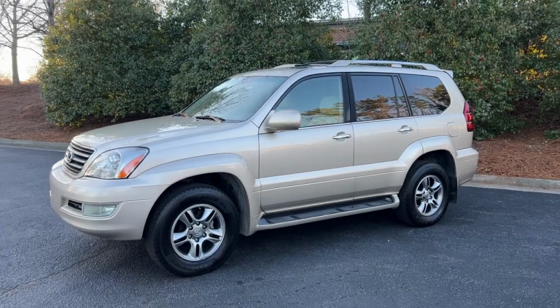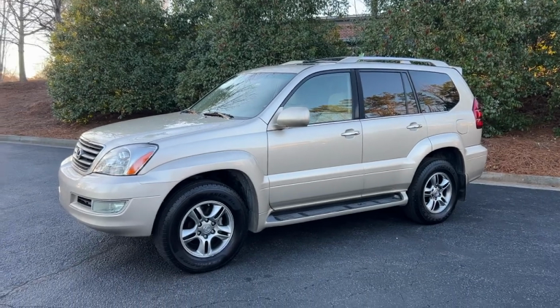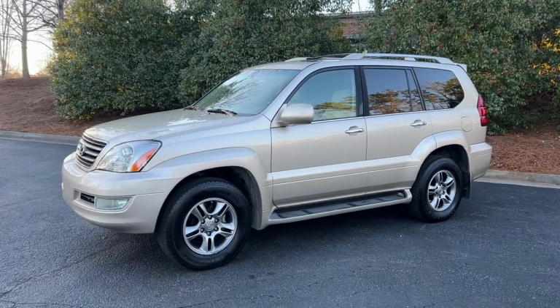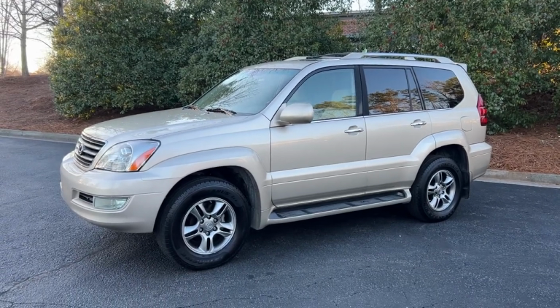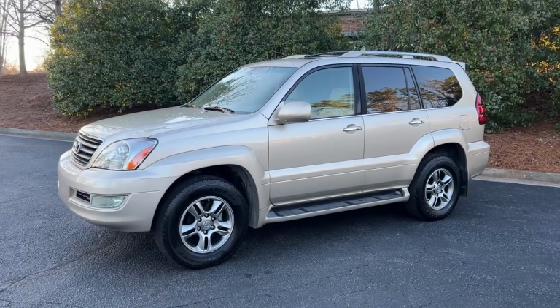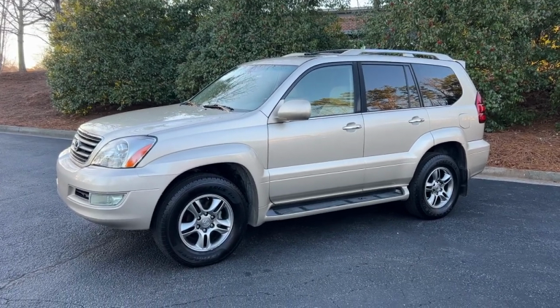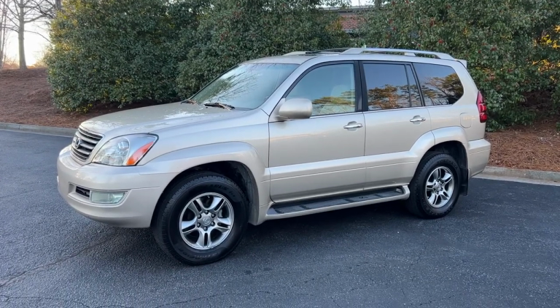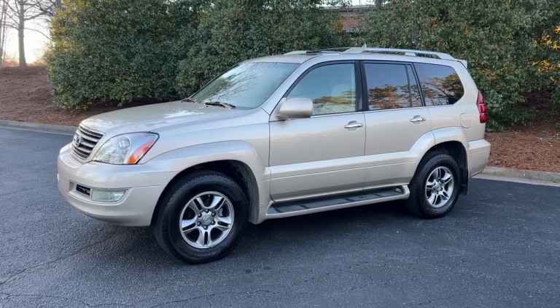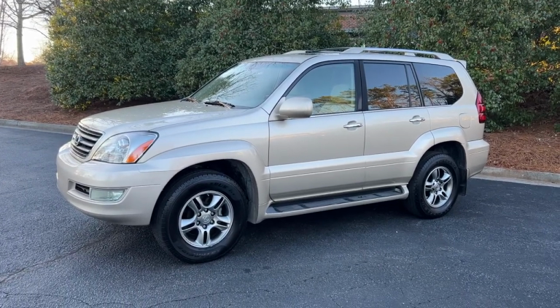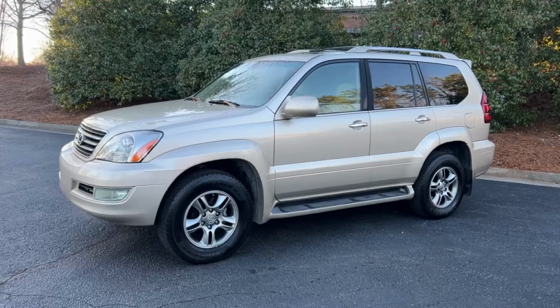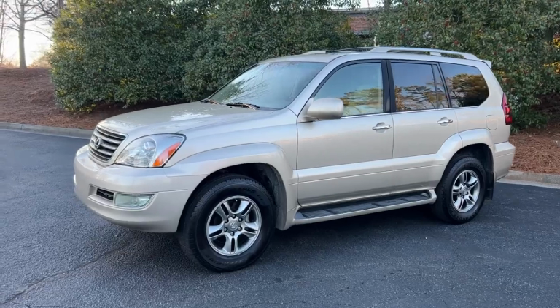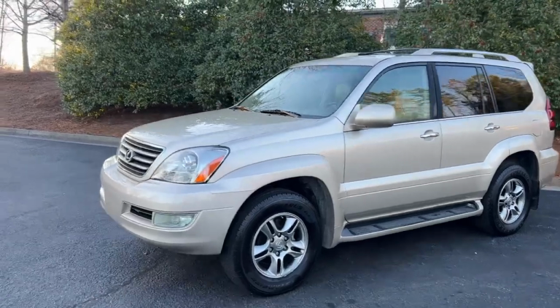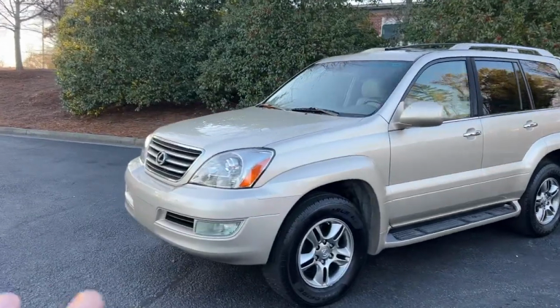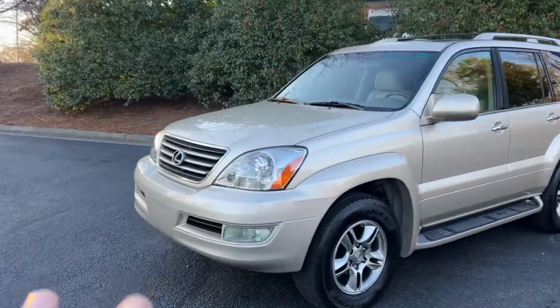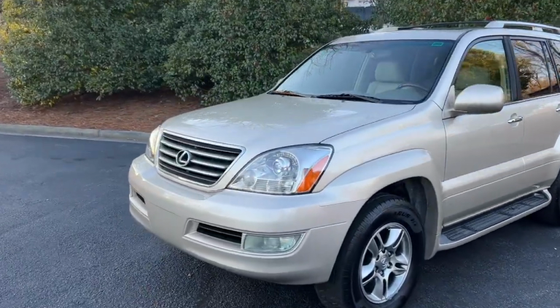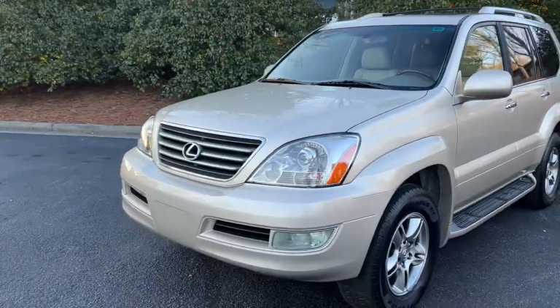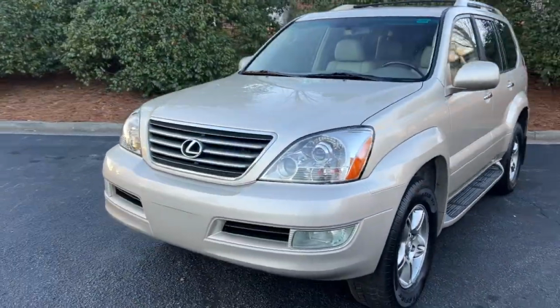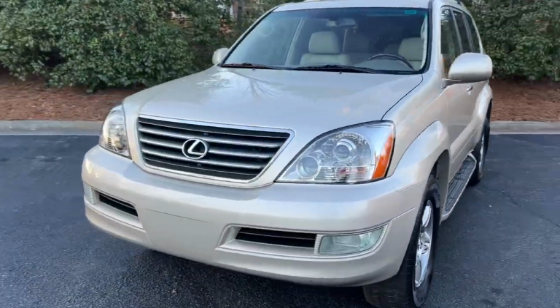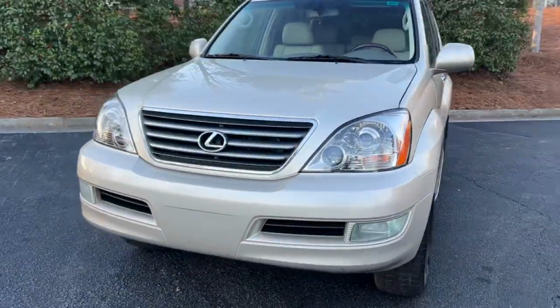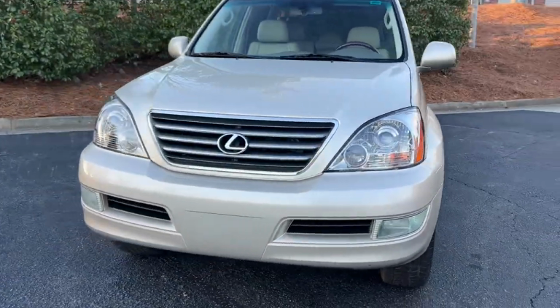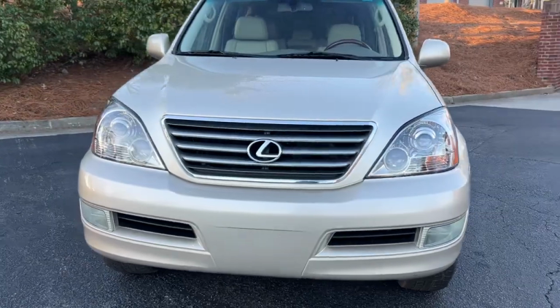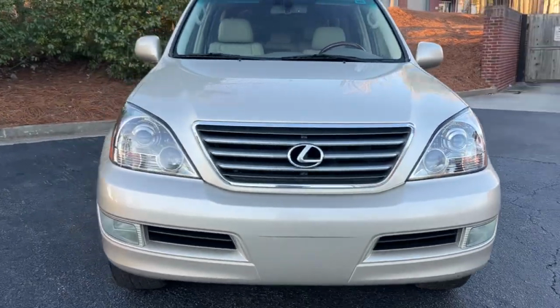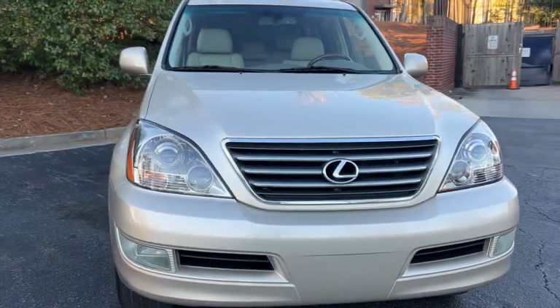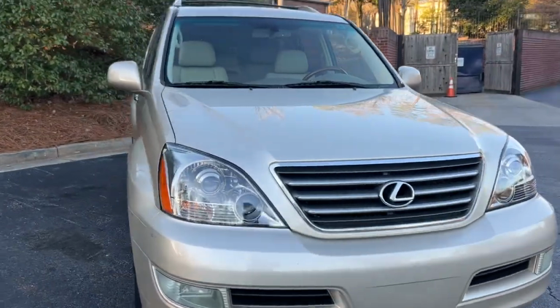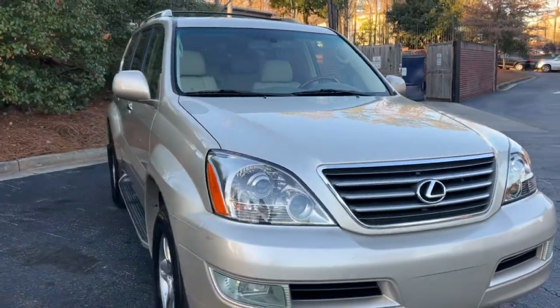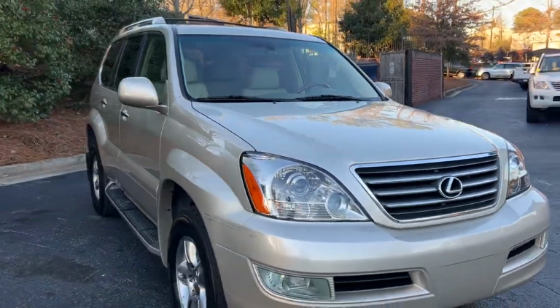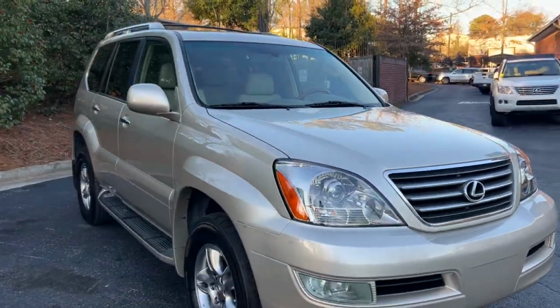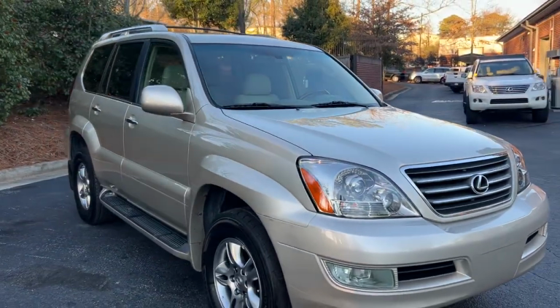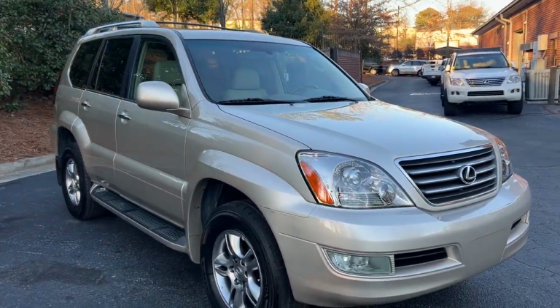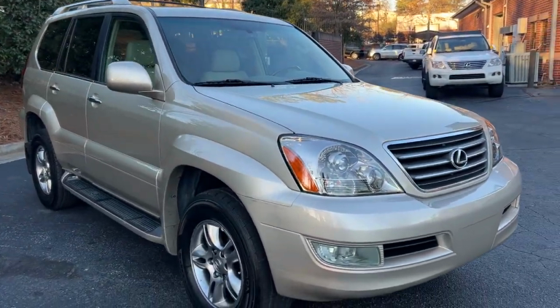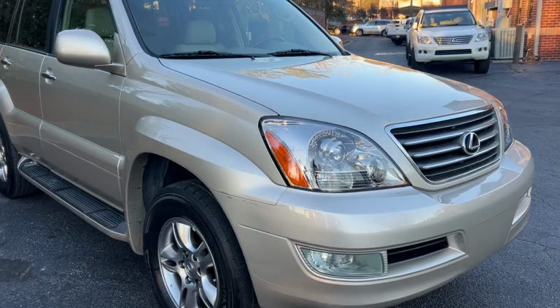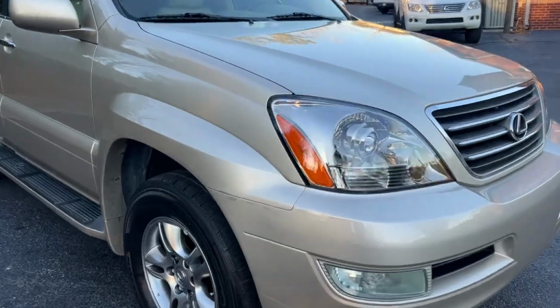It has a good service record its entire life. It's had the timing belt done at 100,000 miles. We ended up swapping in the sport headlights because the stock headlights are always pretty faded.